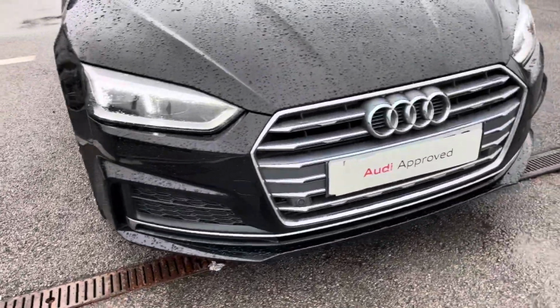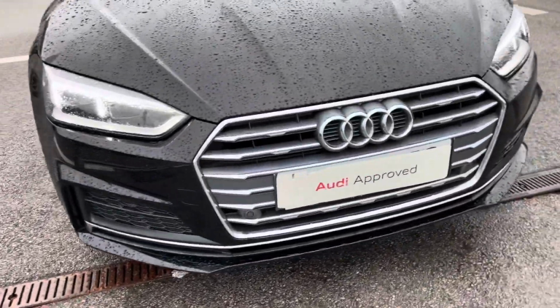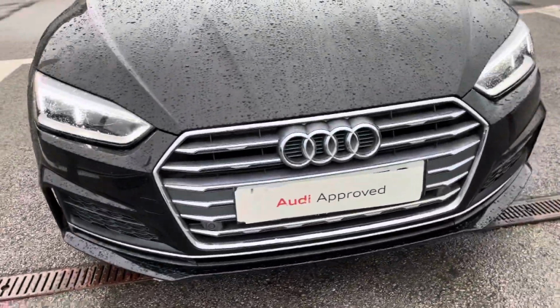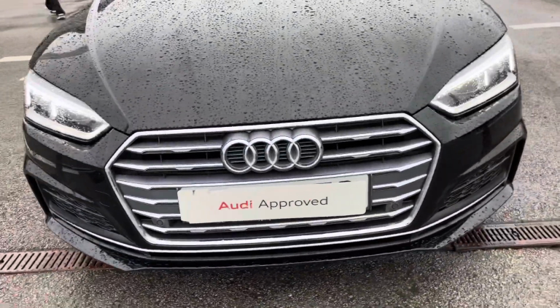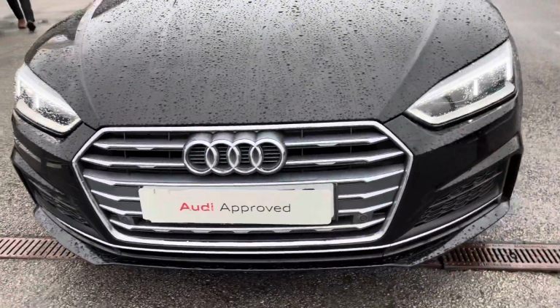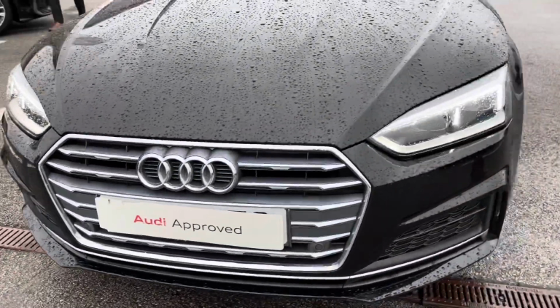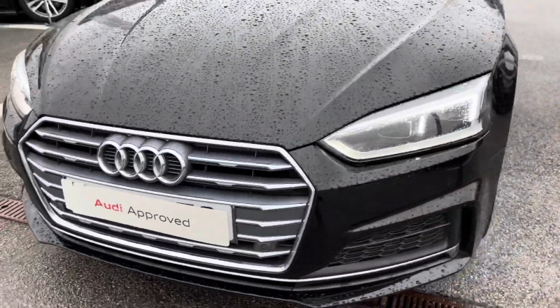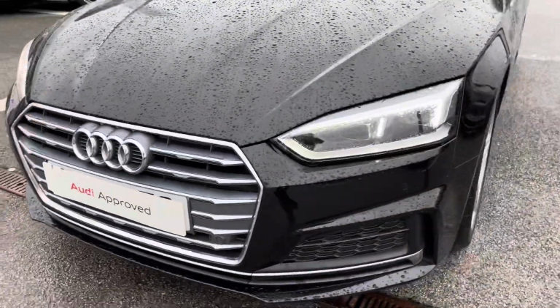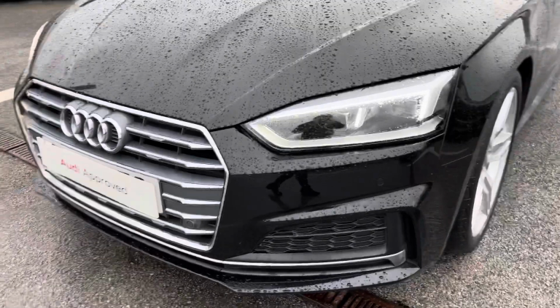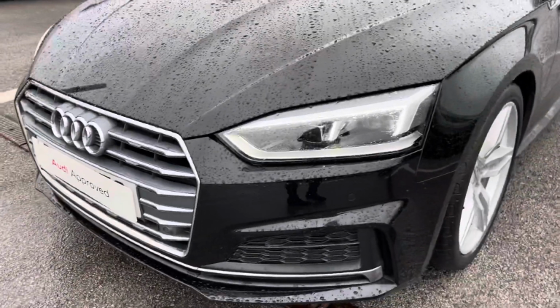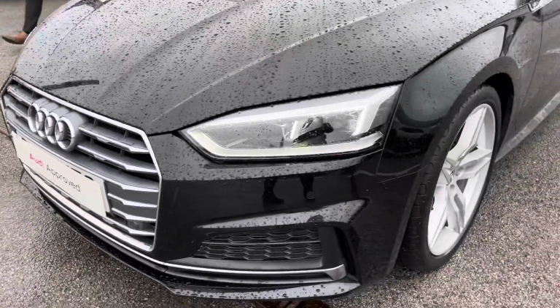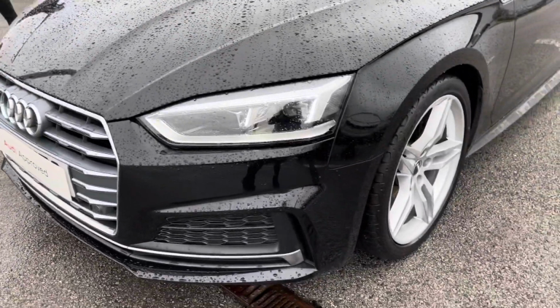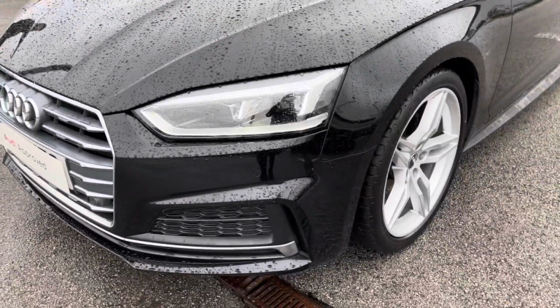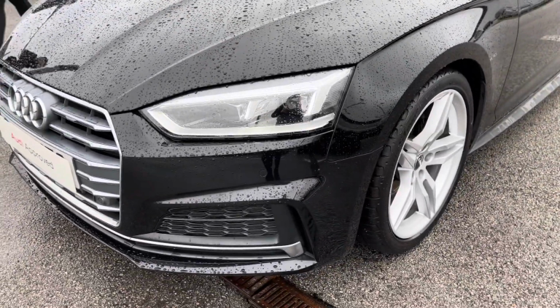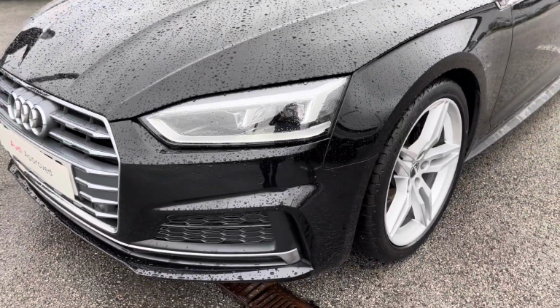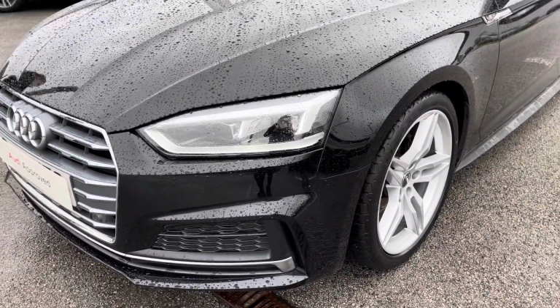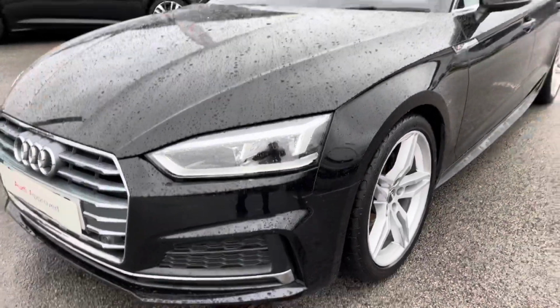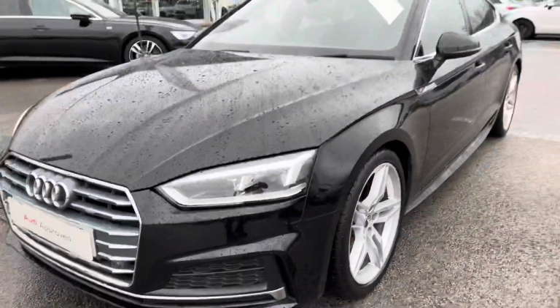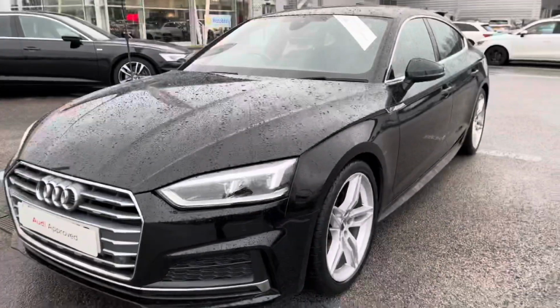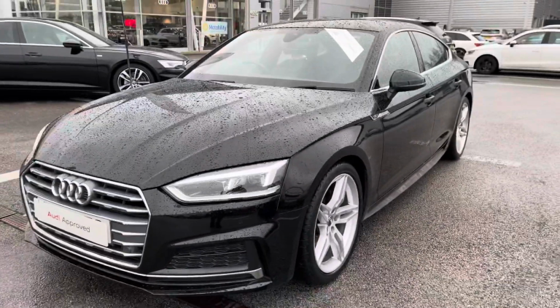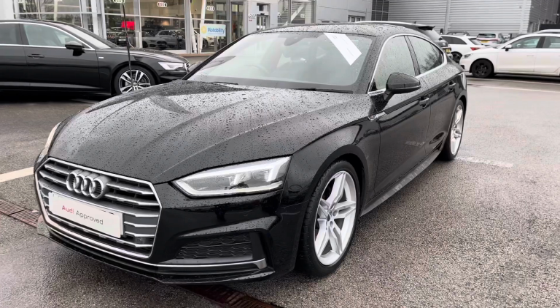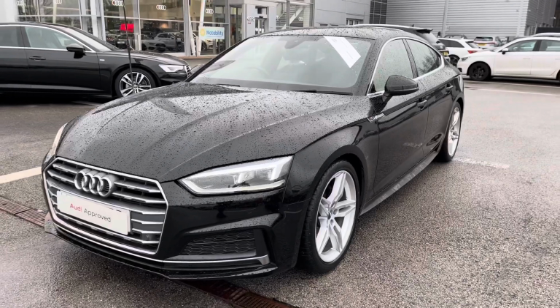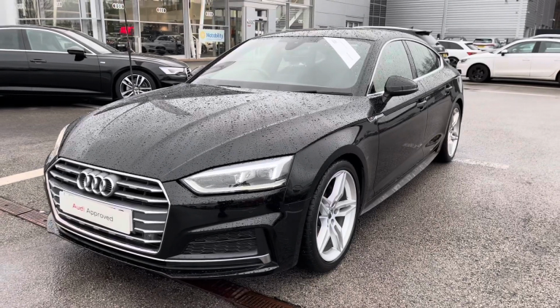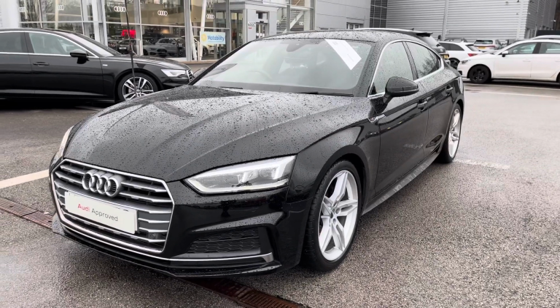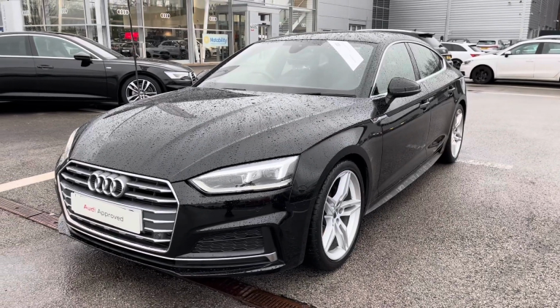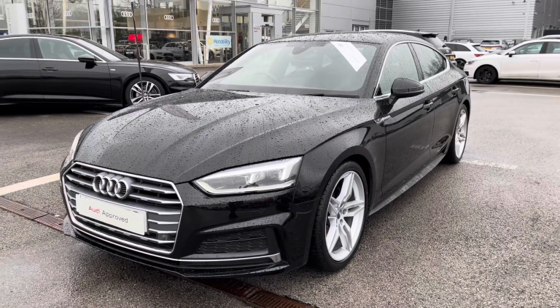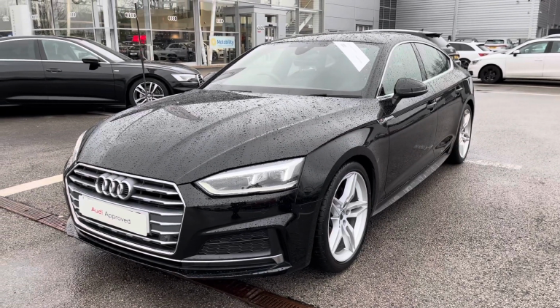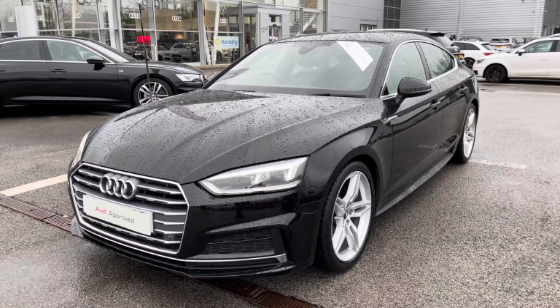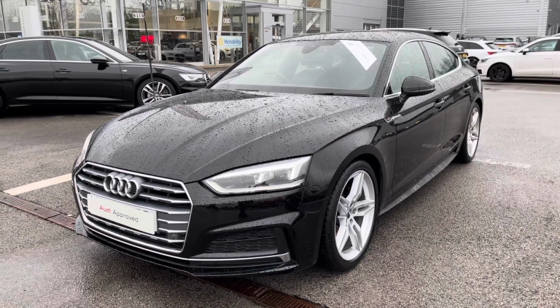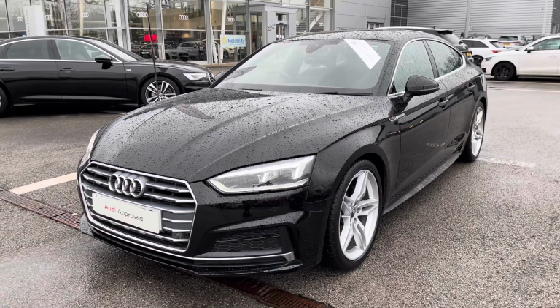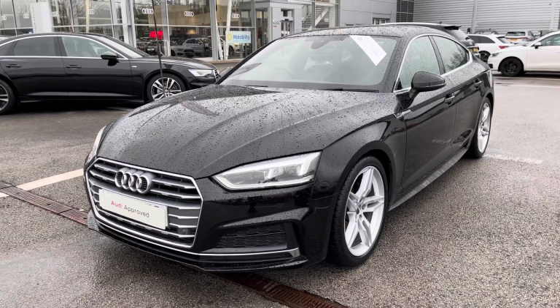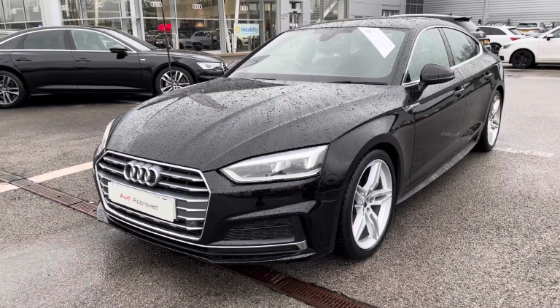Starting off at the front of the car, it comes with the LED headlights with the LED rear lights and dynamic rear indicators, which just ensures that you'll have absolute maximum visibility on every single journey no matter what the weather.